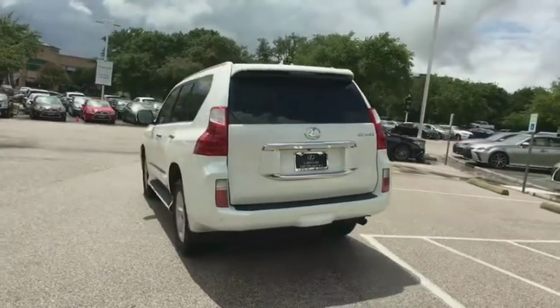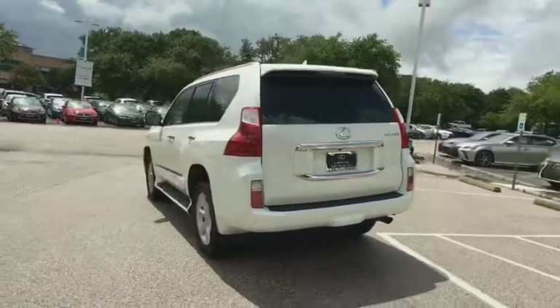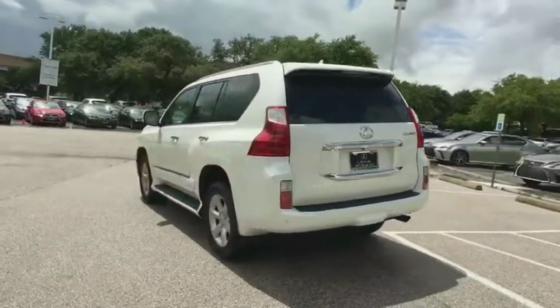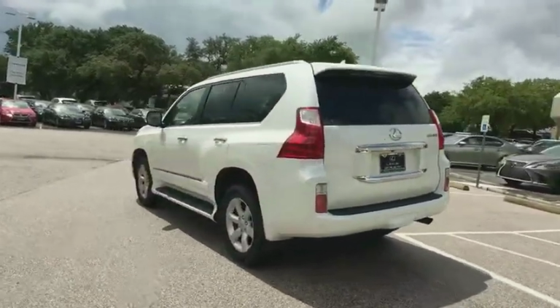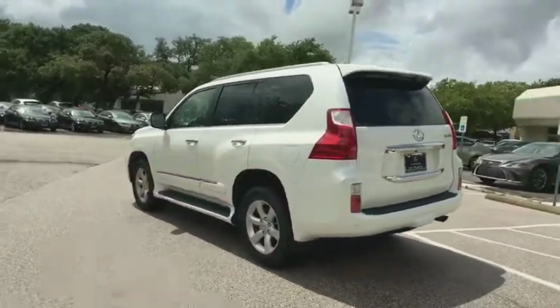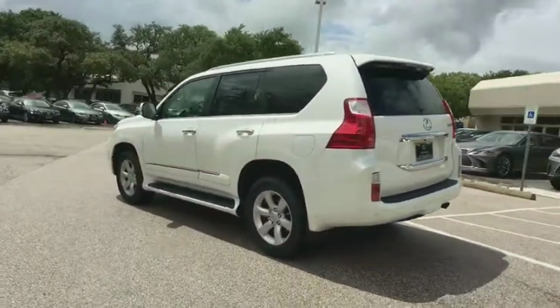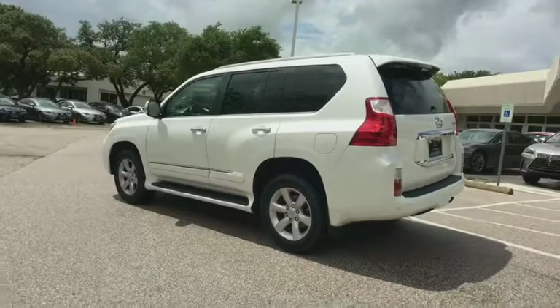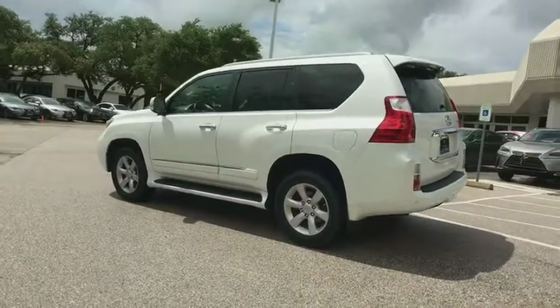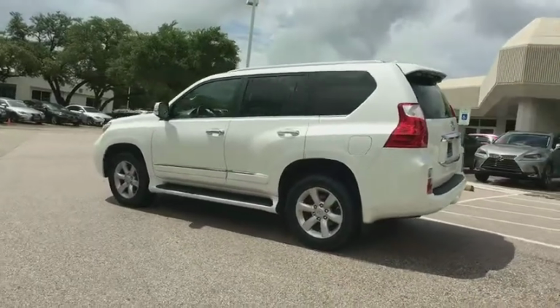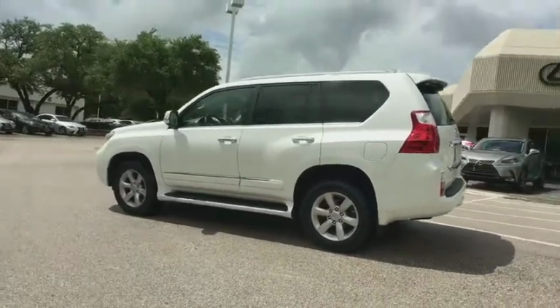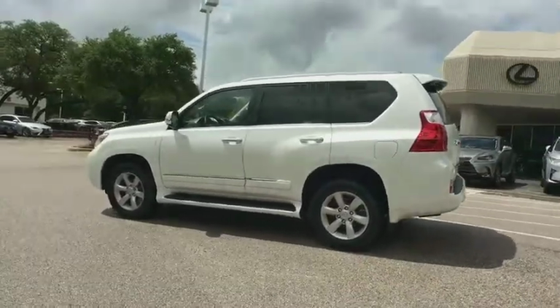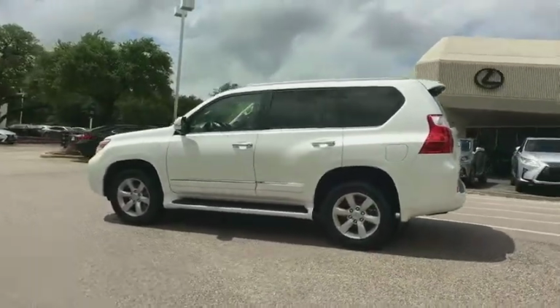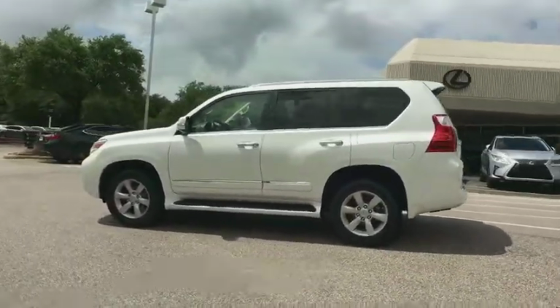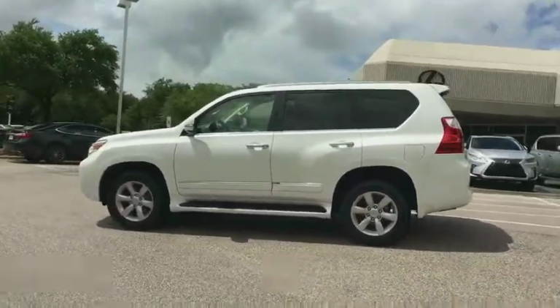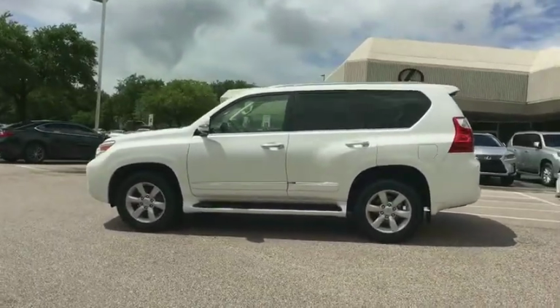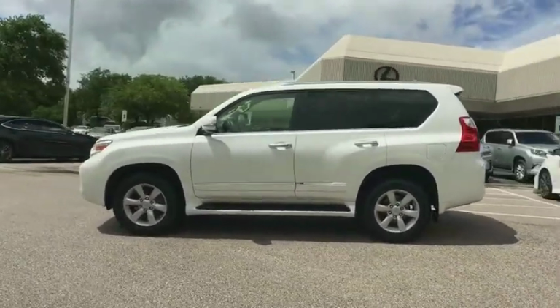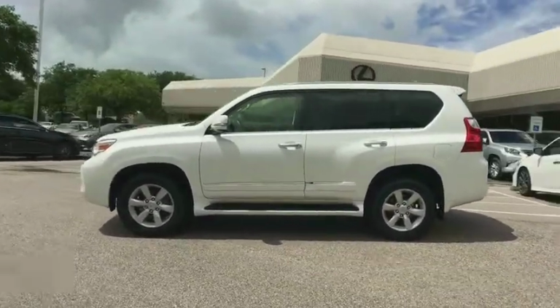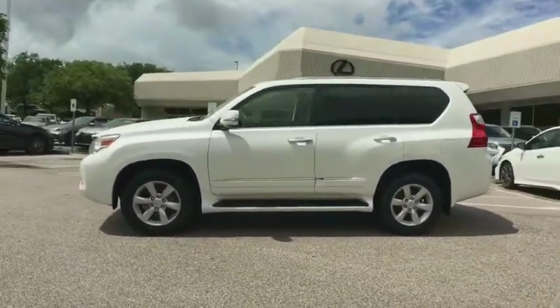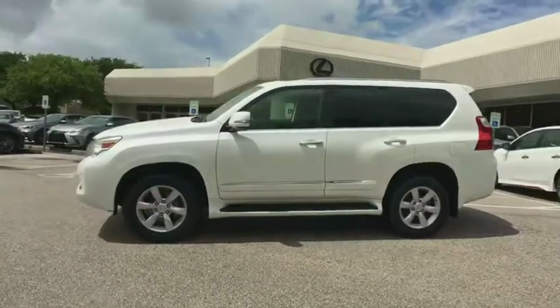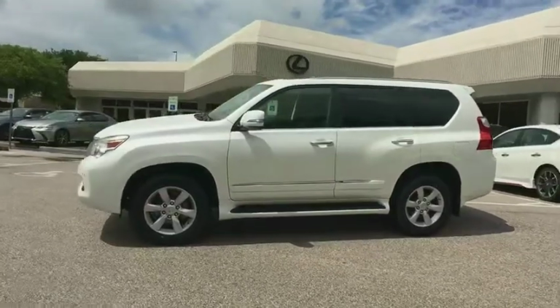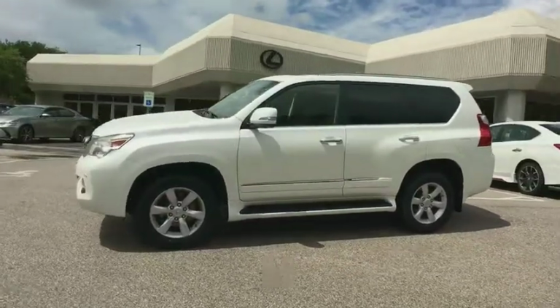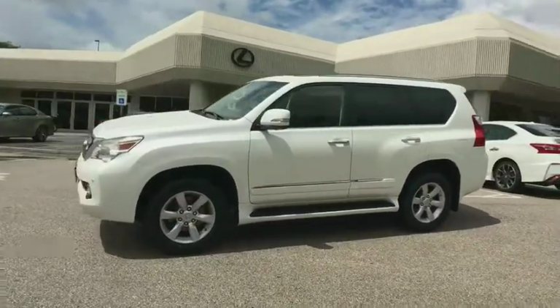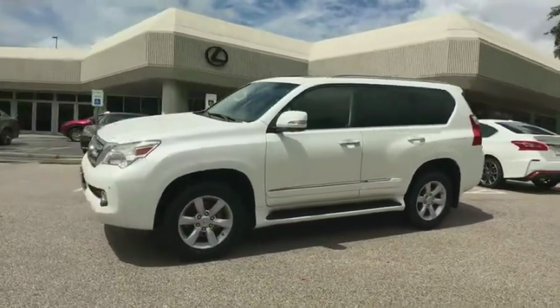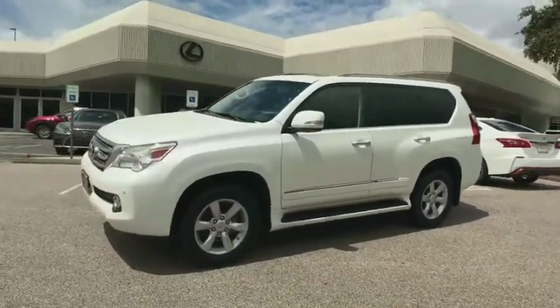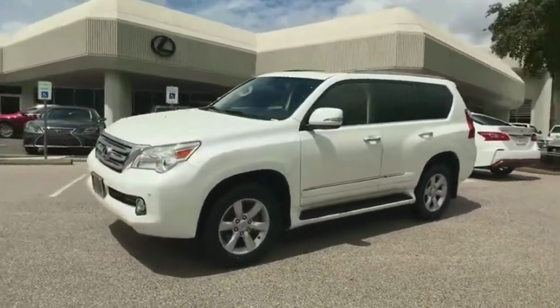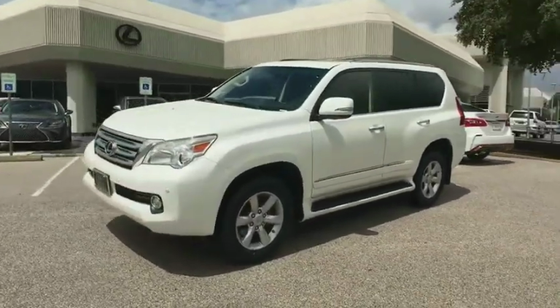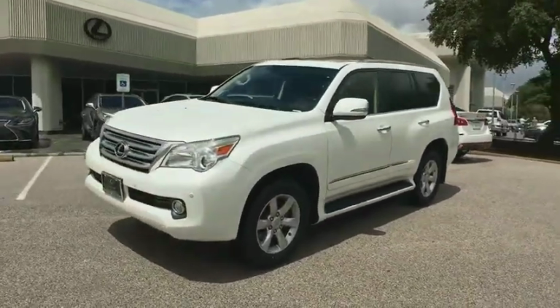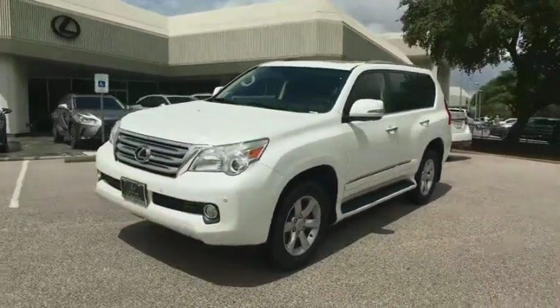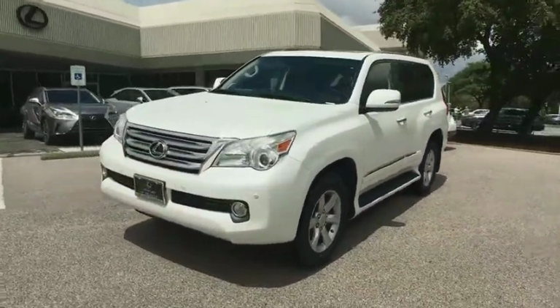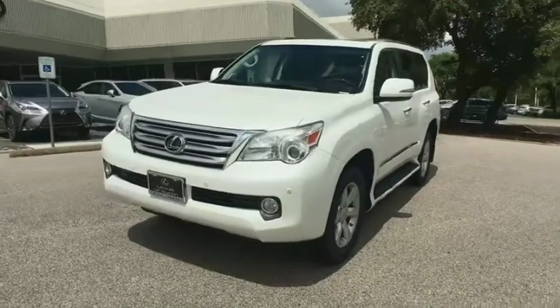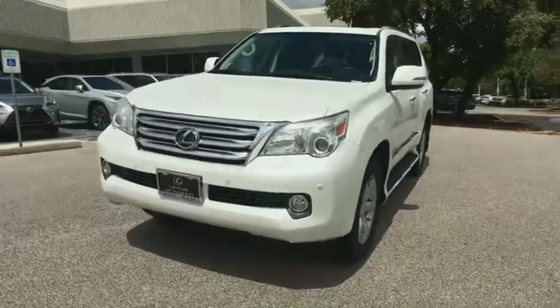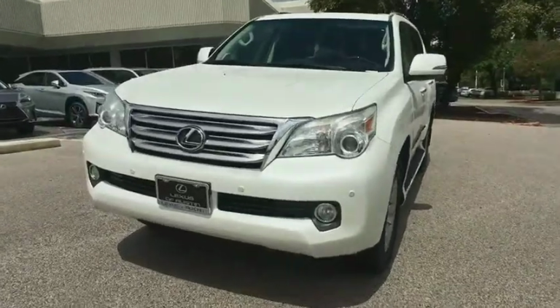This vehicle has less than 80,000 miles. Here are some of this vehicle's great options: stability control, keyless entry, anti-lock braking system, traction control, steering wheel audio controls, CD changer, power passenger seat.